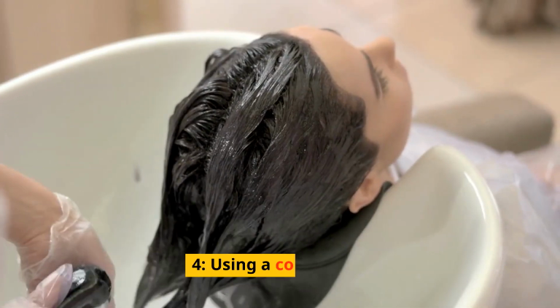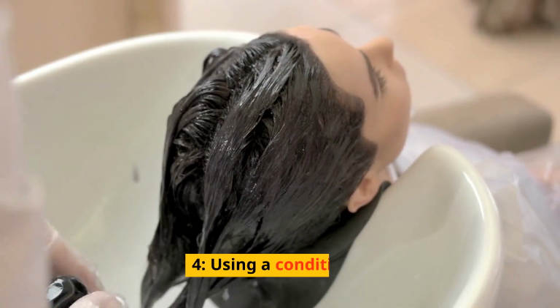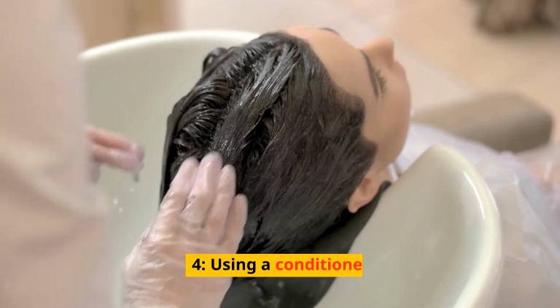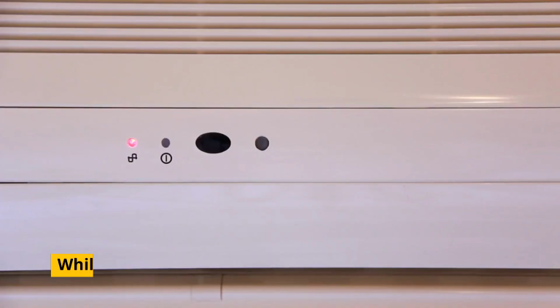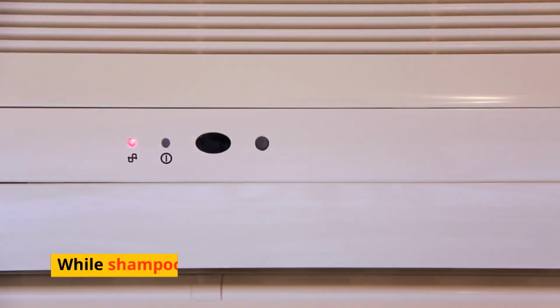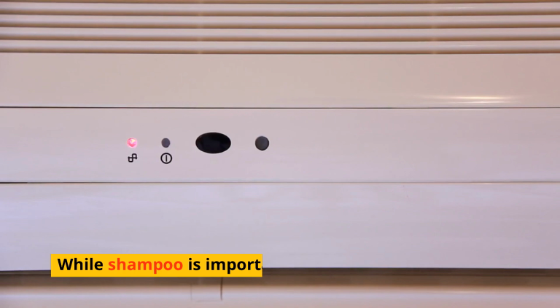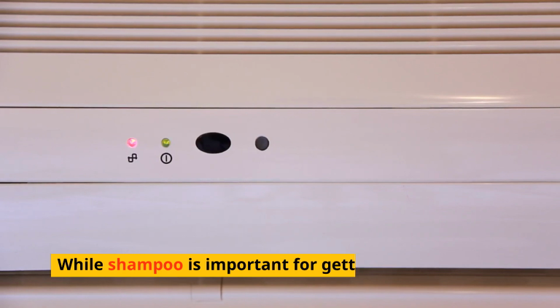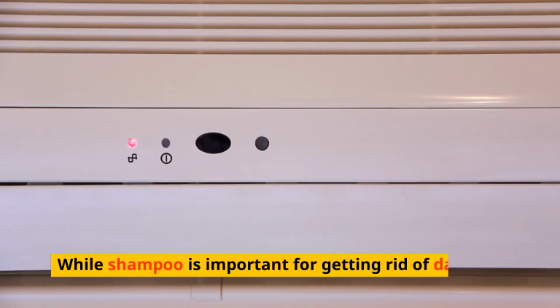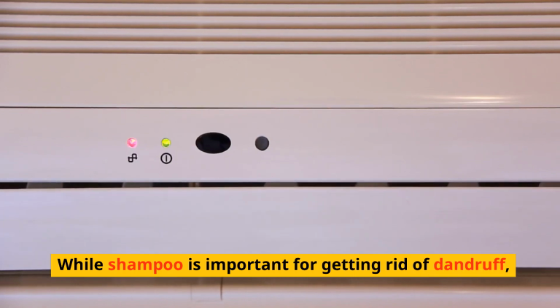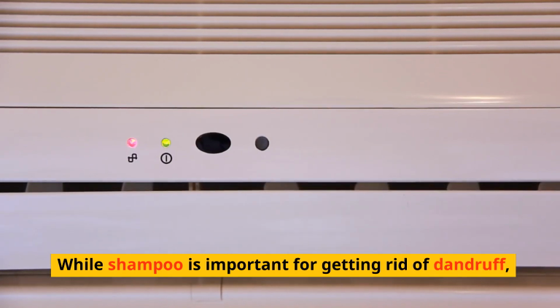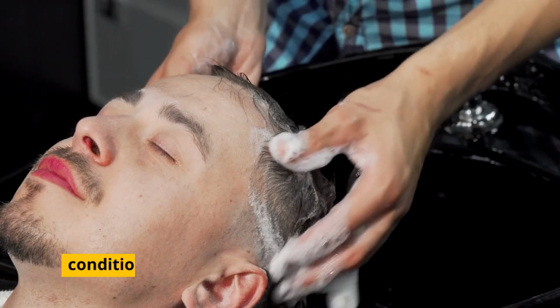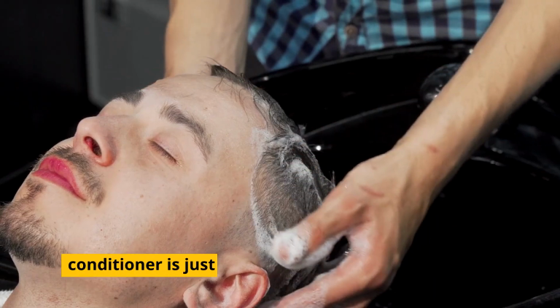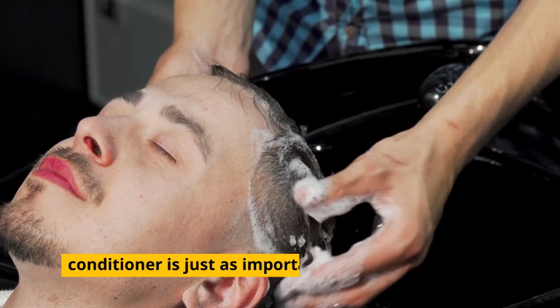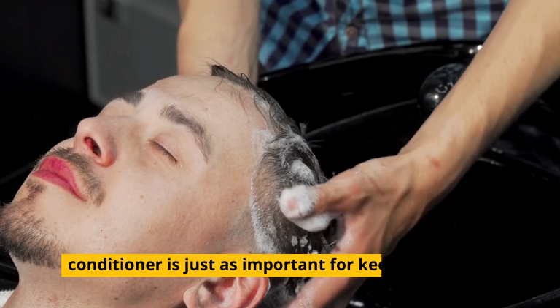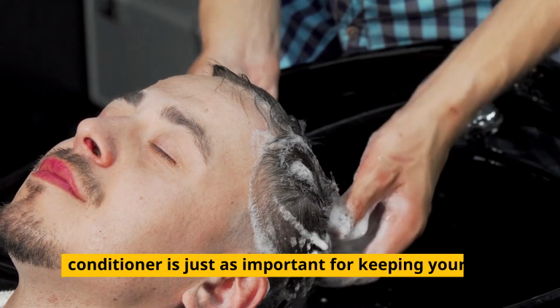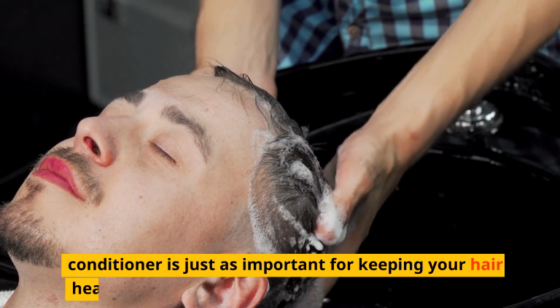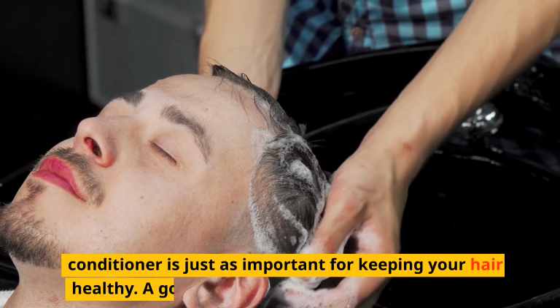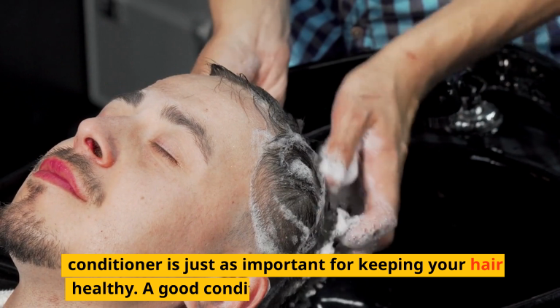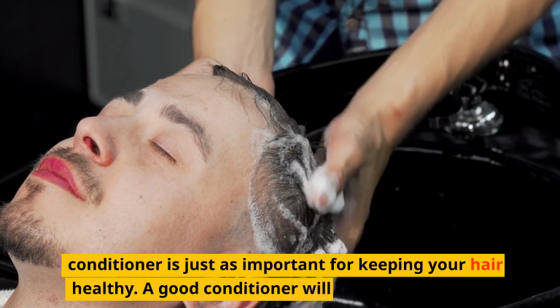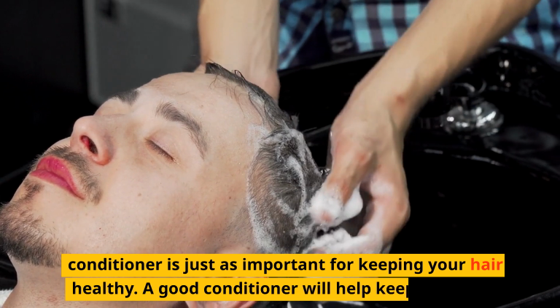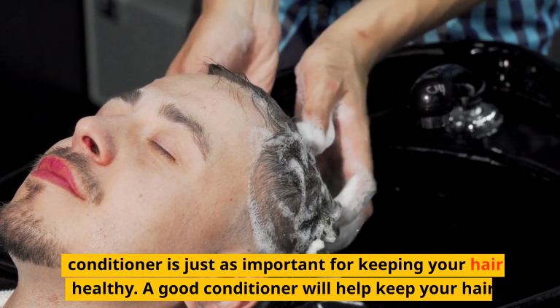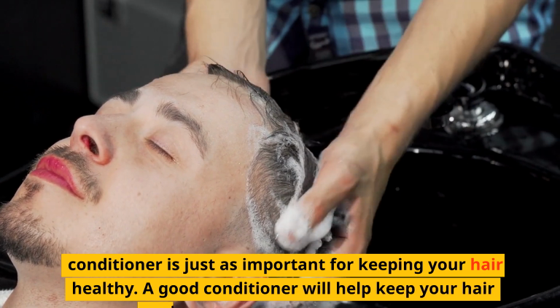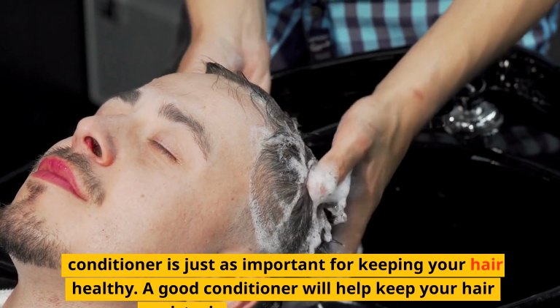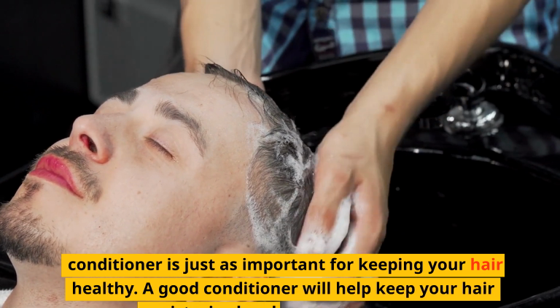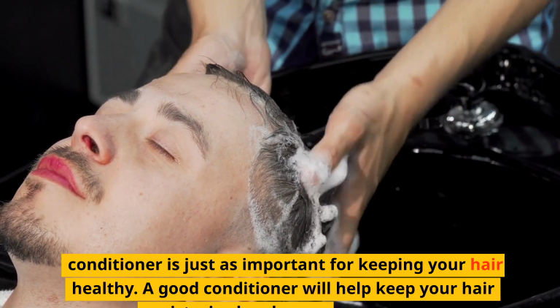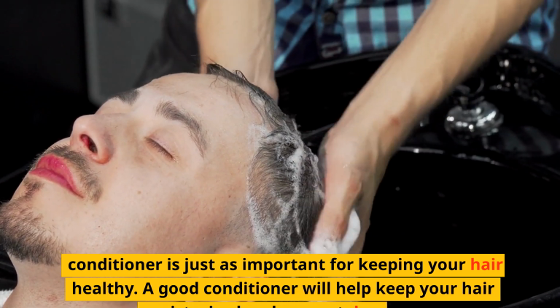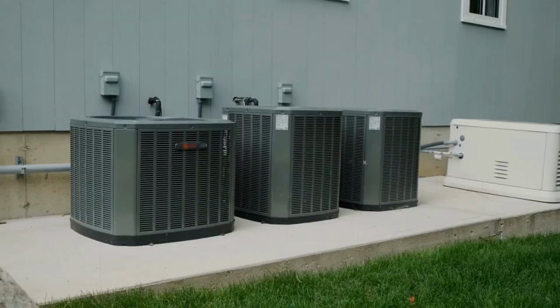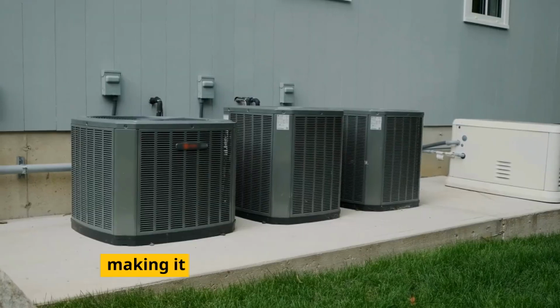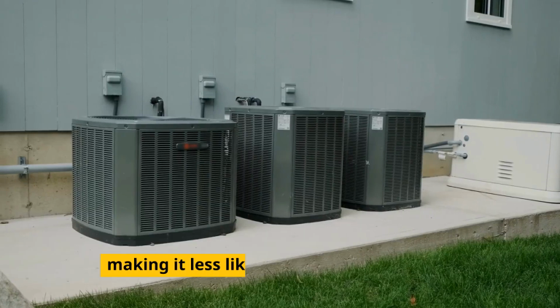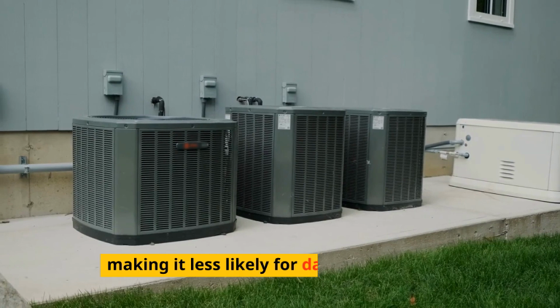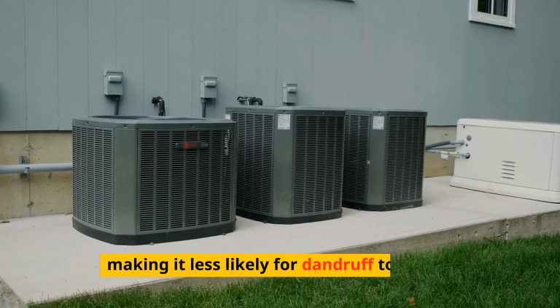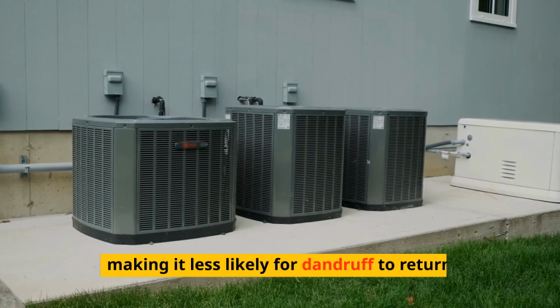Using a conditioner. While shampoo is important for getting rid of dandruff, conditioner is just as important for keeping your hair healthy. A good conditioner will help keep your hair moisturized and prevent dryness, making it less likely for dandruff to return.